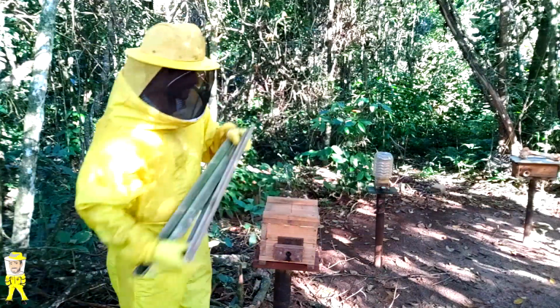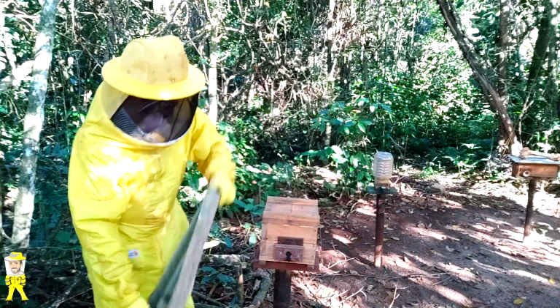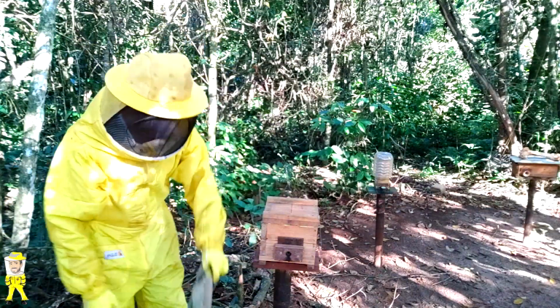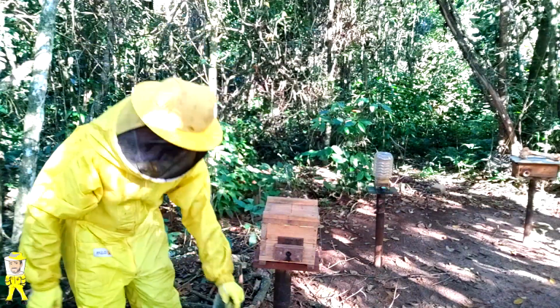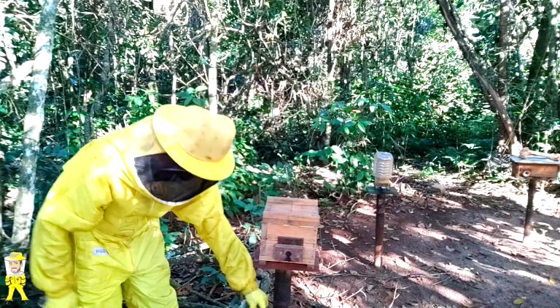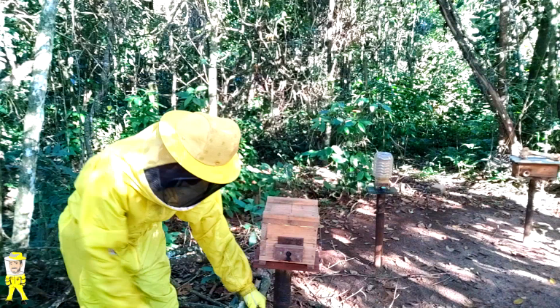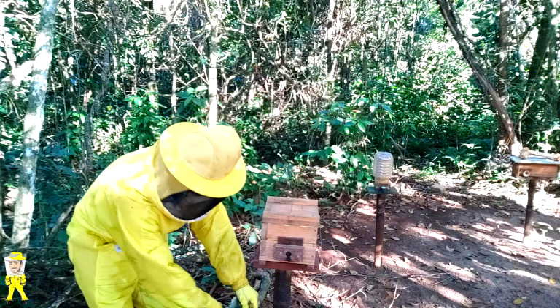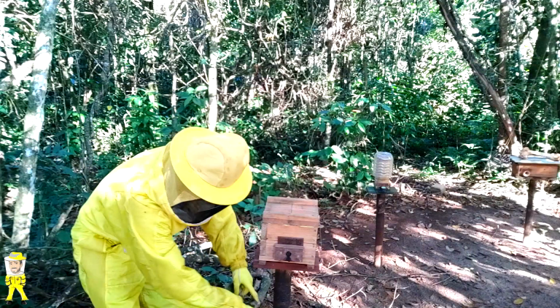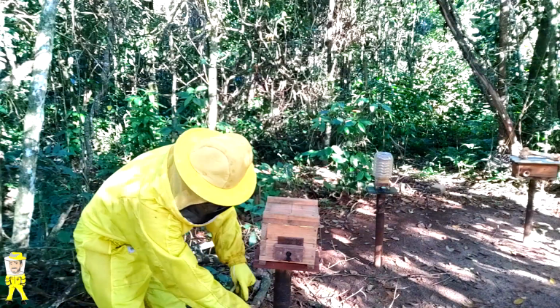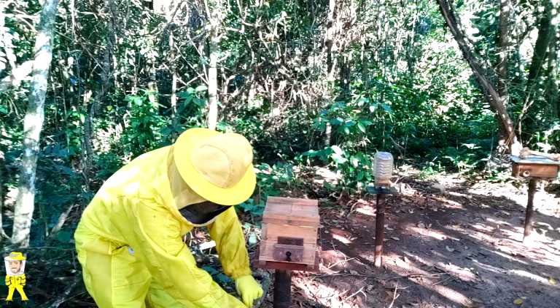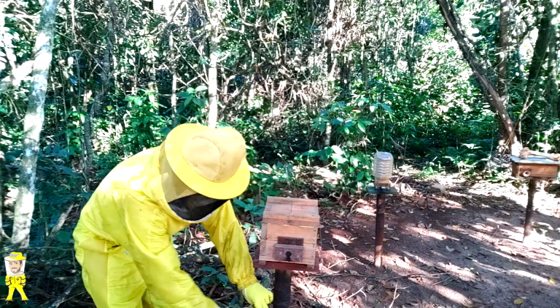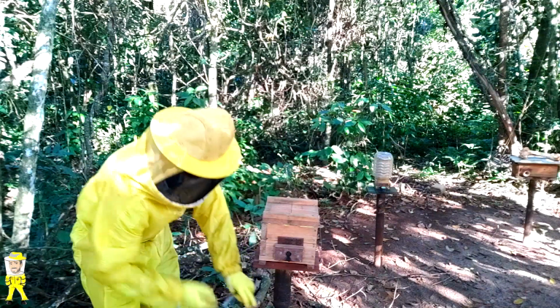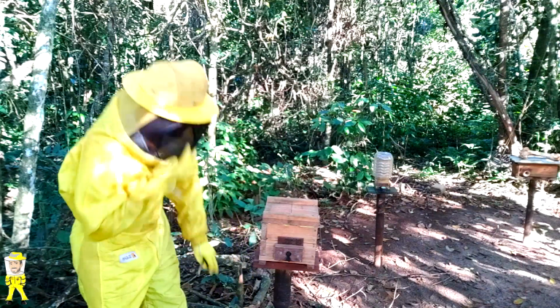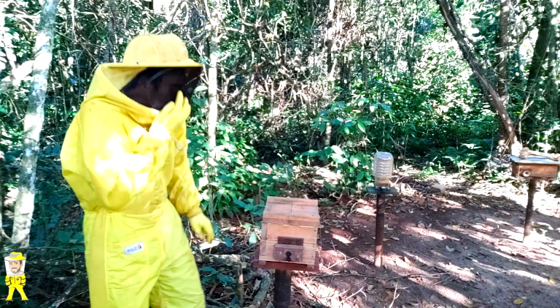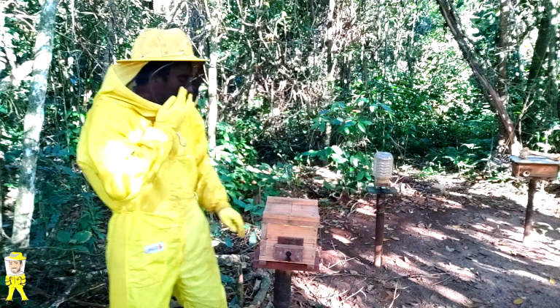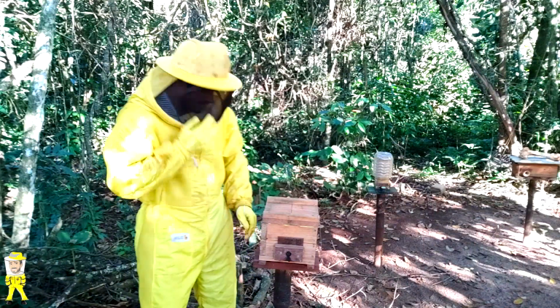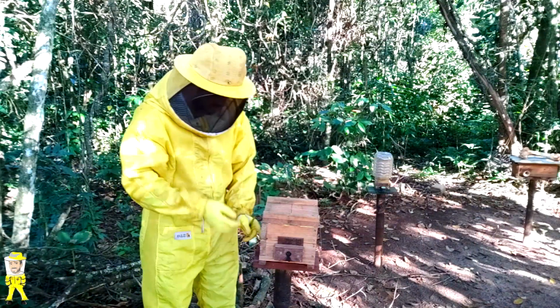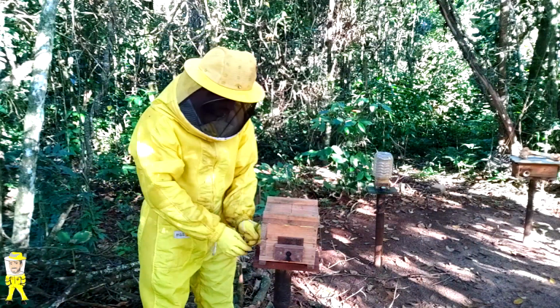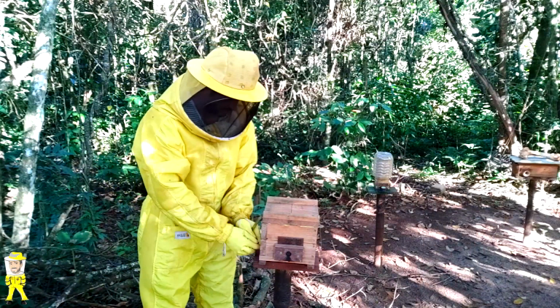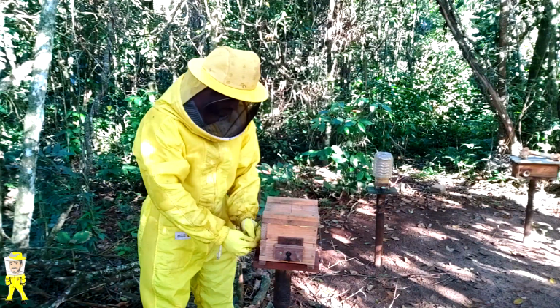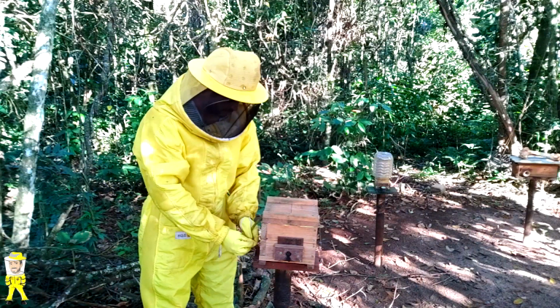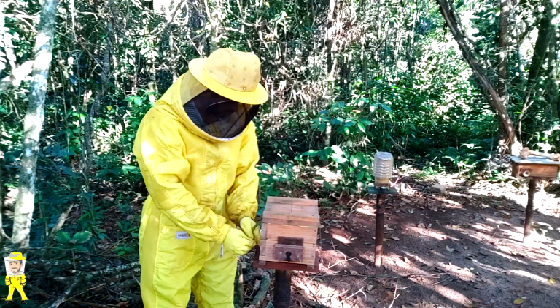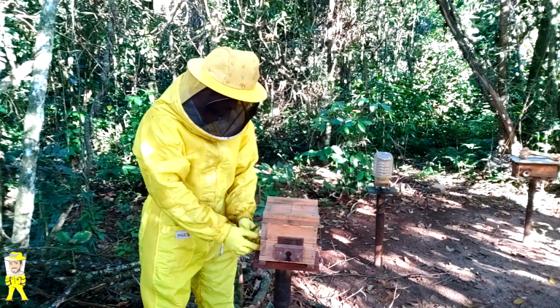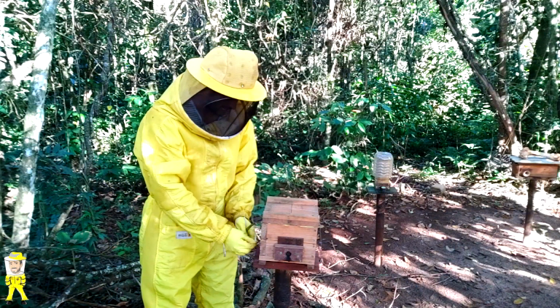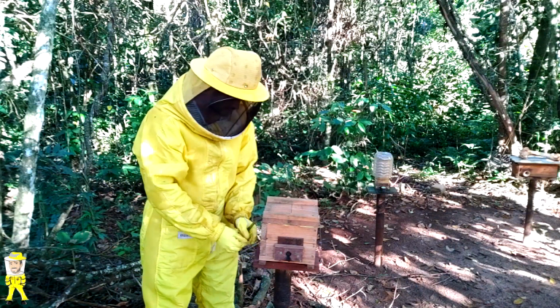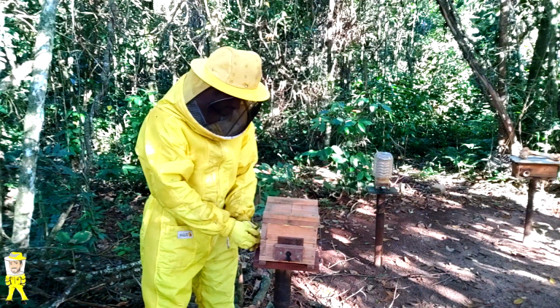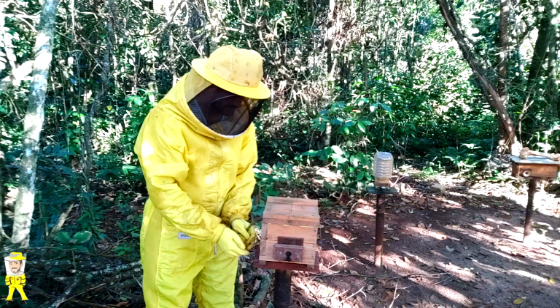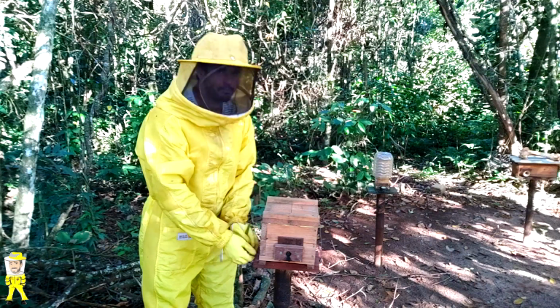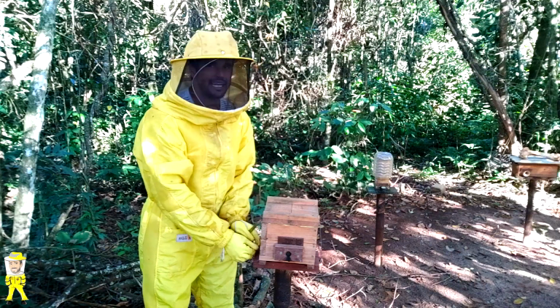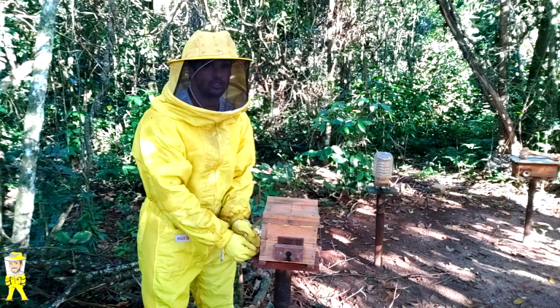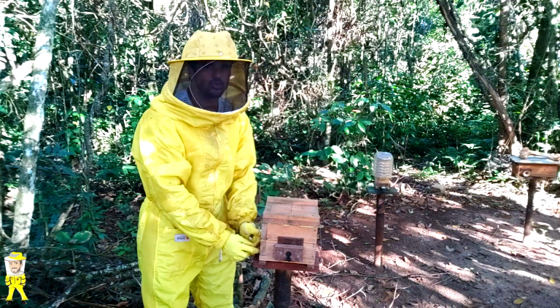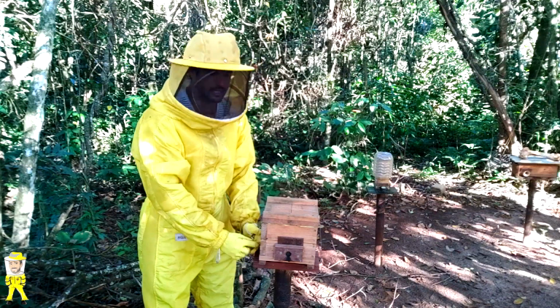Em breve vou fazer um meliponário que vai se afastar do apiário, lá na porta de onde estou fazendo a casa de extração de mel. Vai ficar chique pra caramba, vou mostrar para vocês. Bom, então vamos lá fazer a multiplicação dessas belezuras.